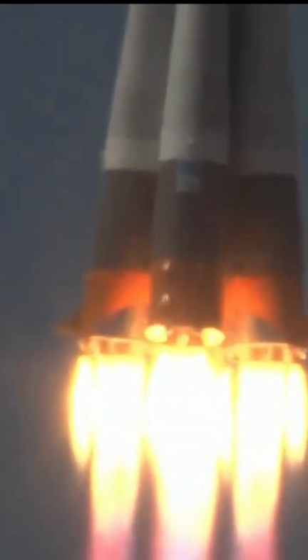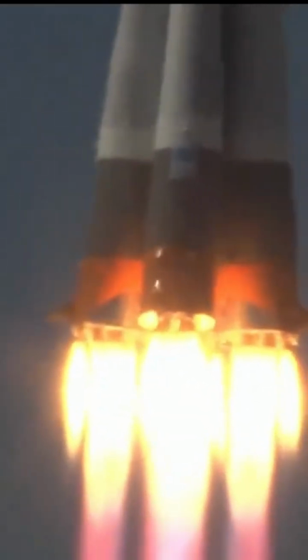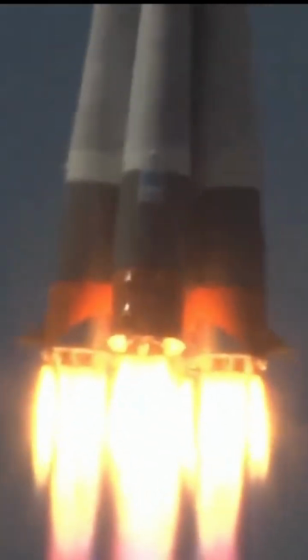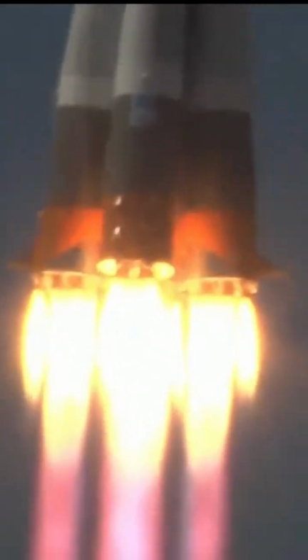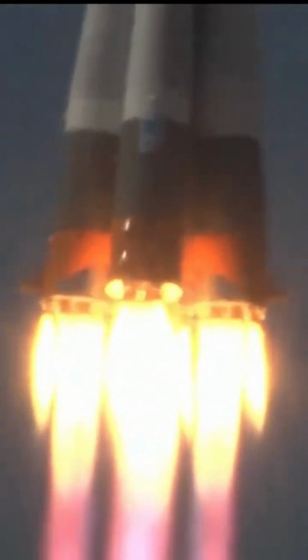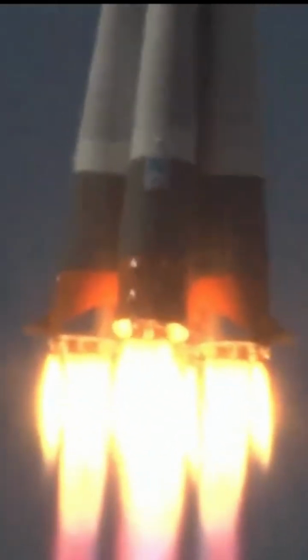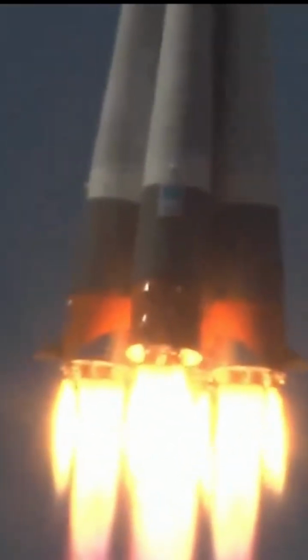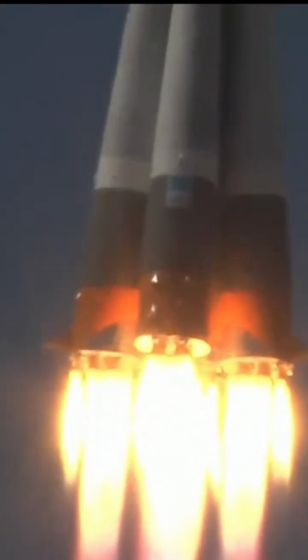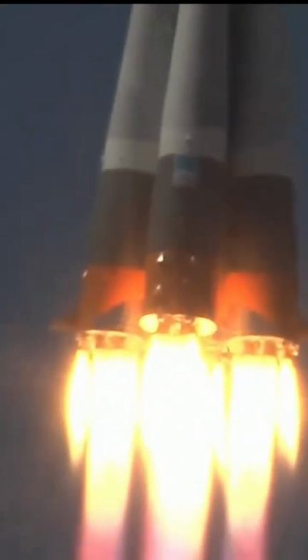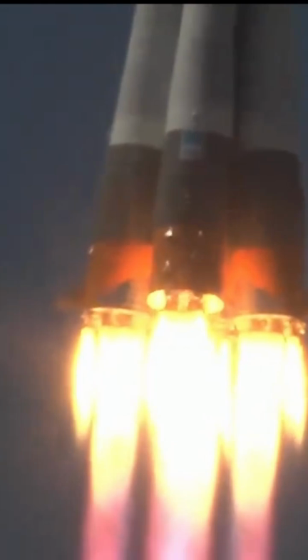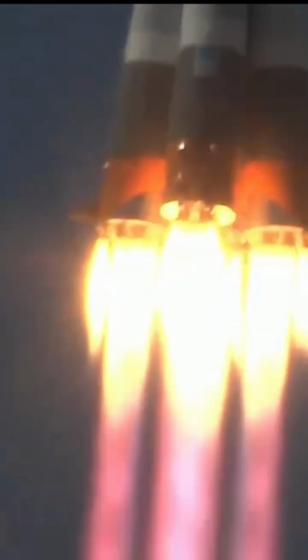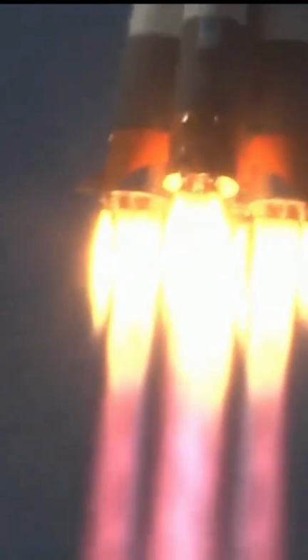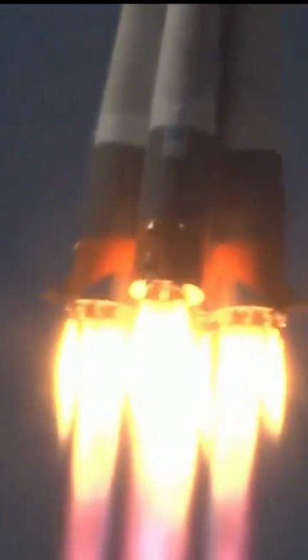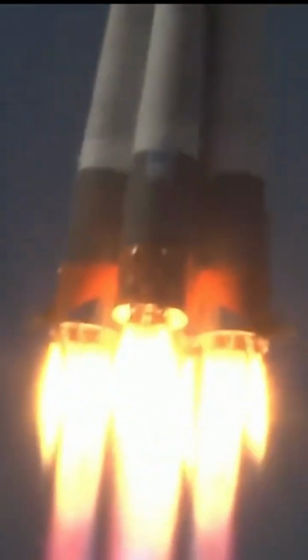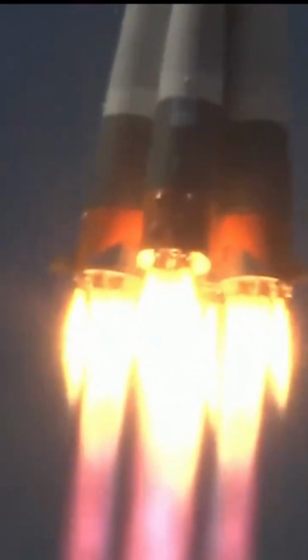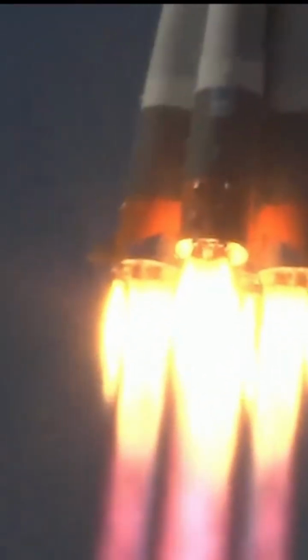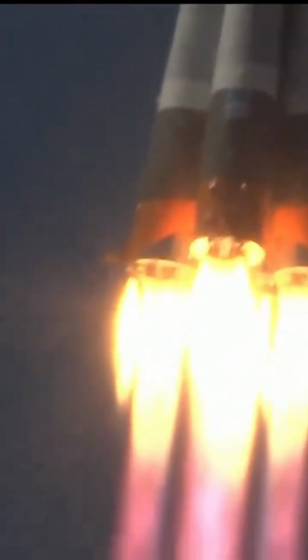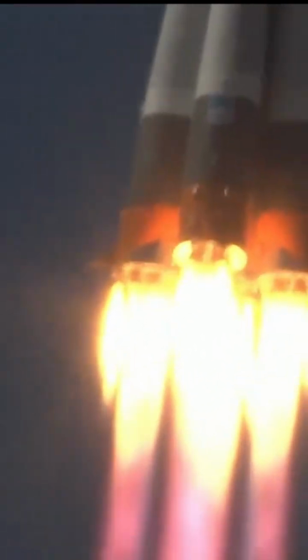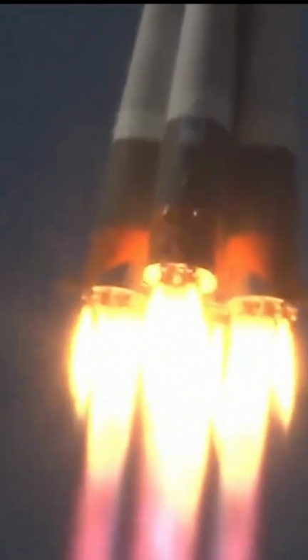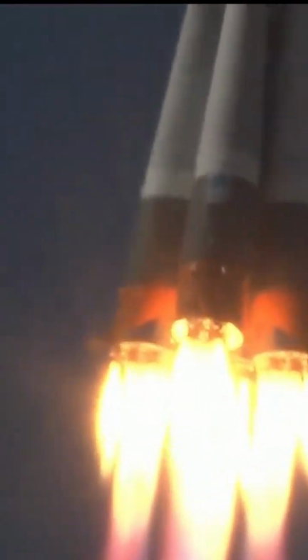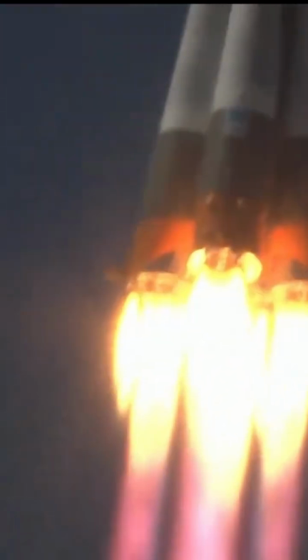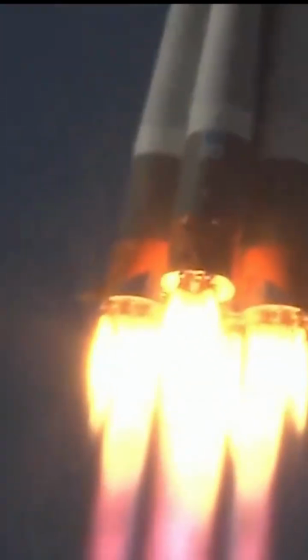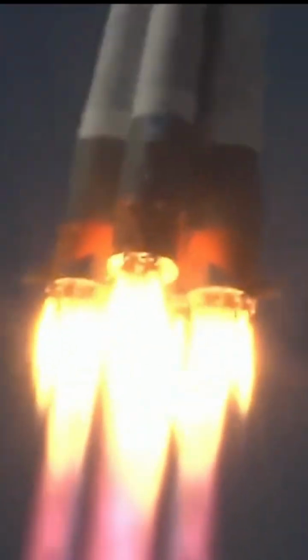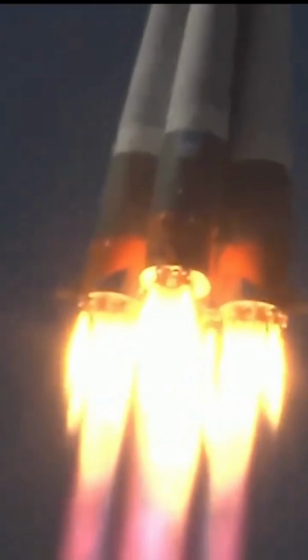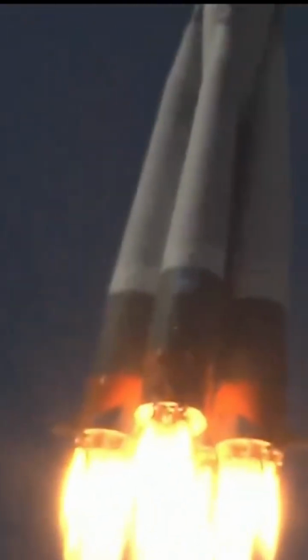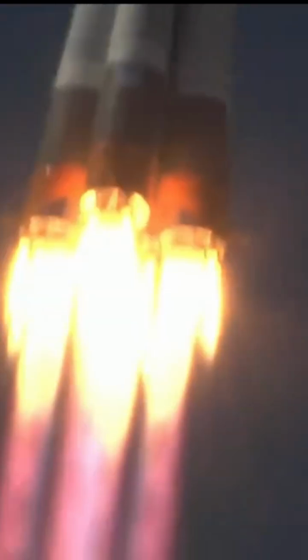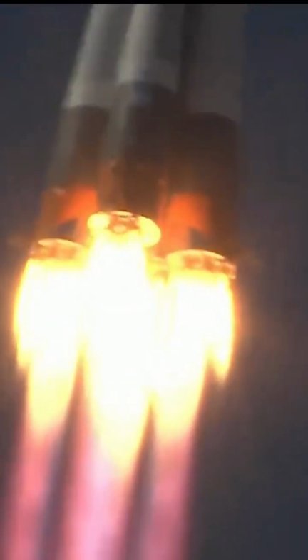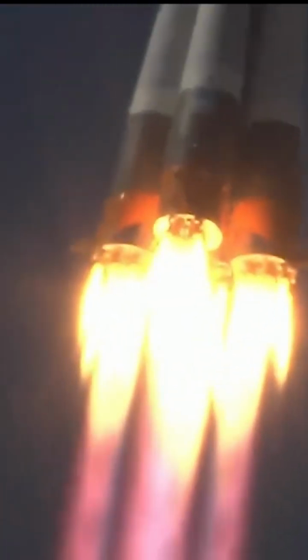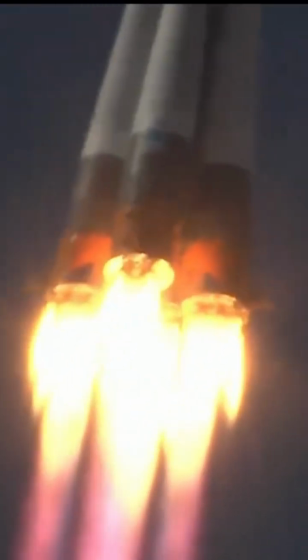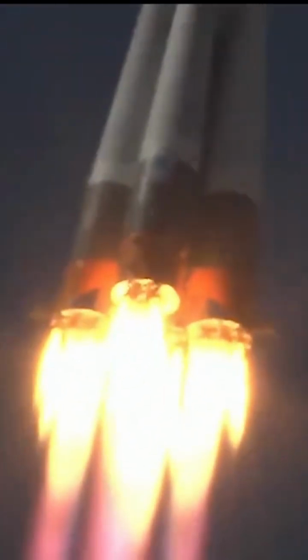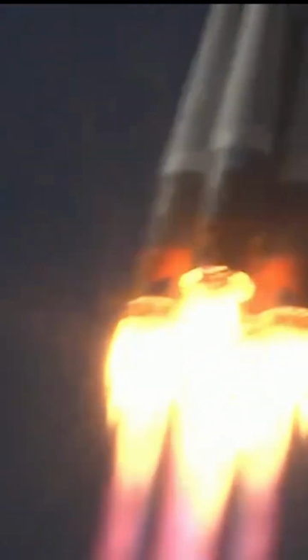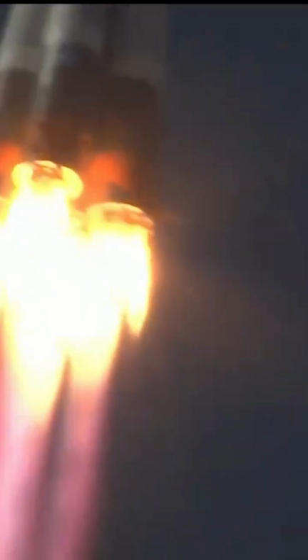Soyuz booster pitching downrange, arcing out to the northeast from the launch site. All engines up and running in good shape, good vehicle structure reported.